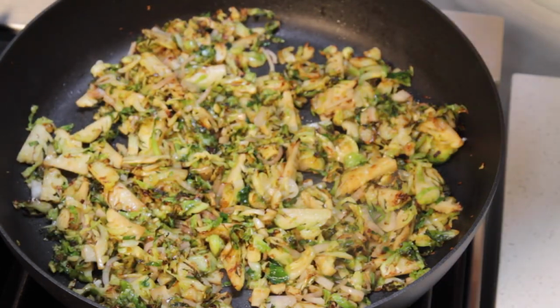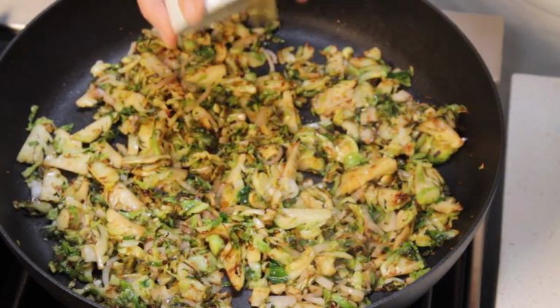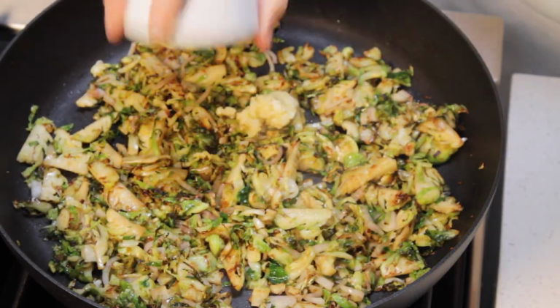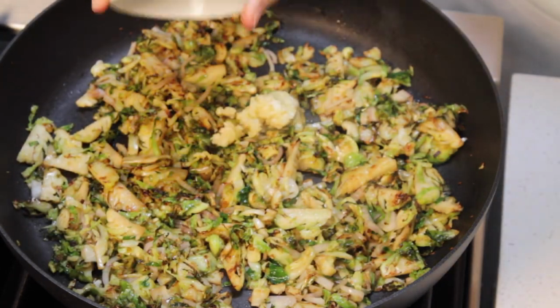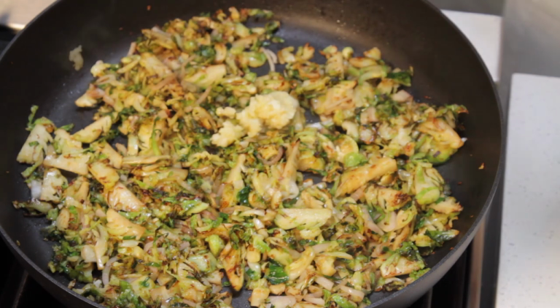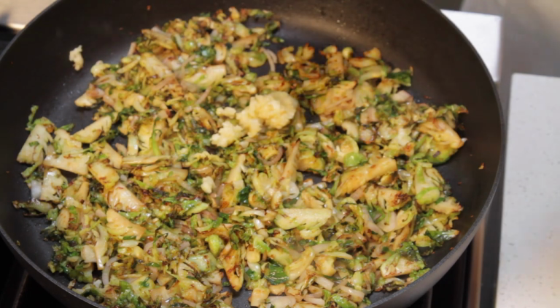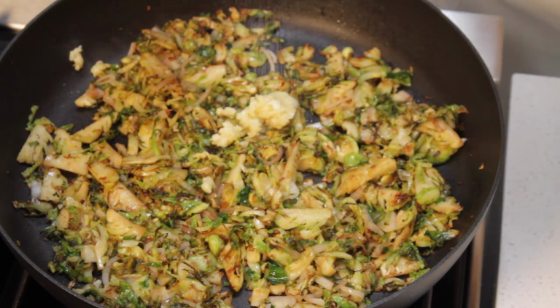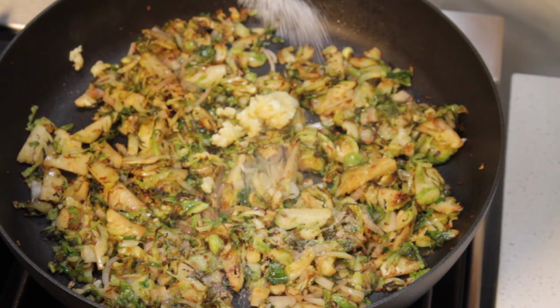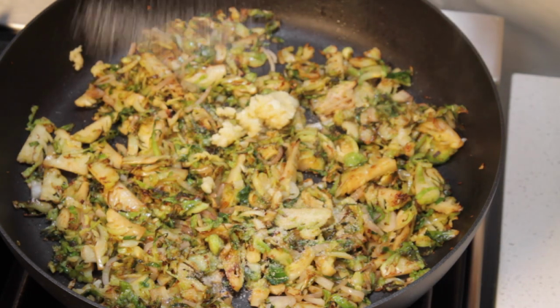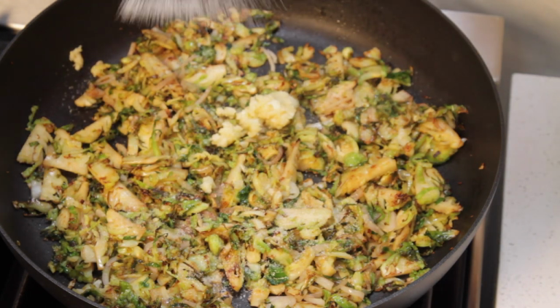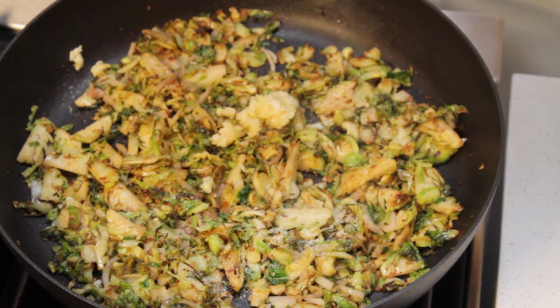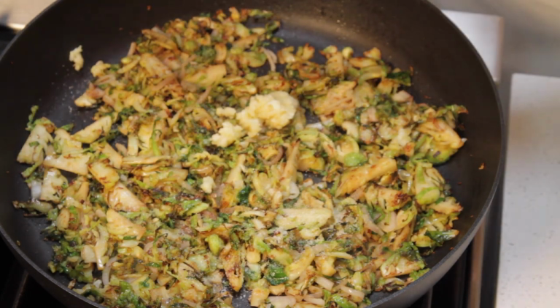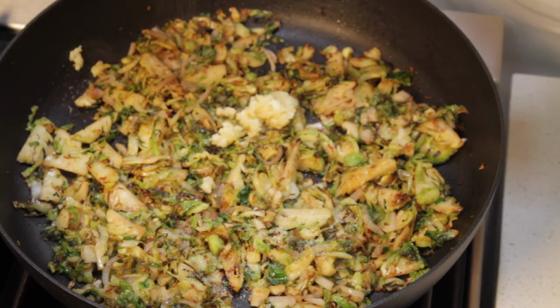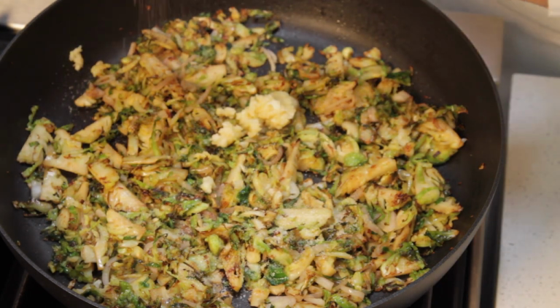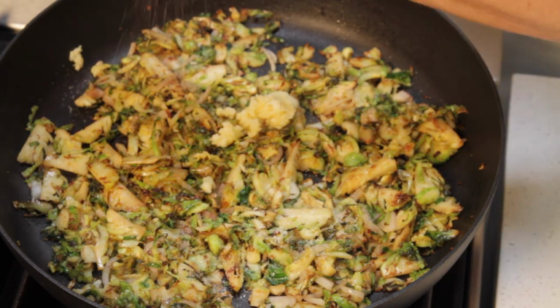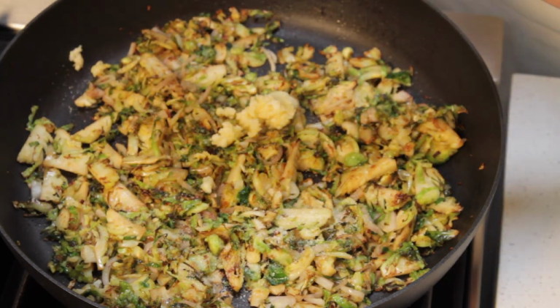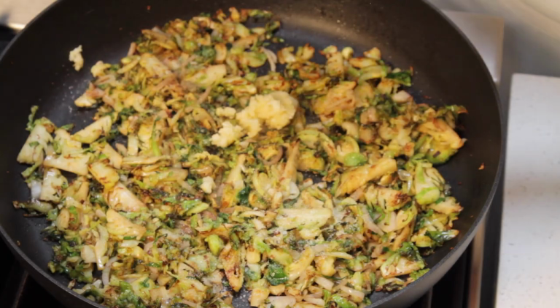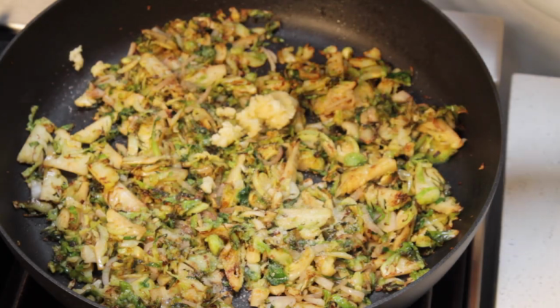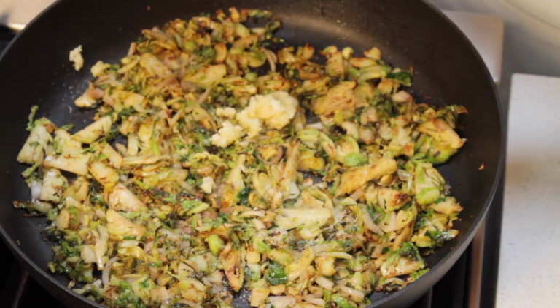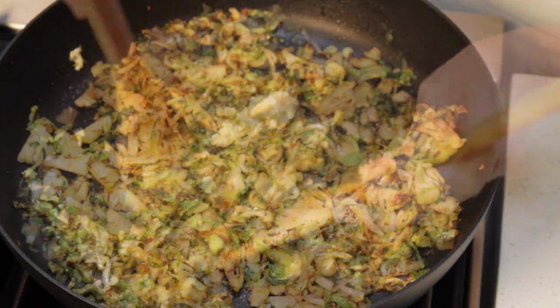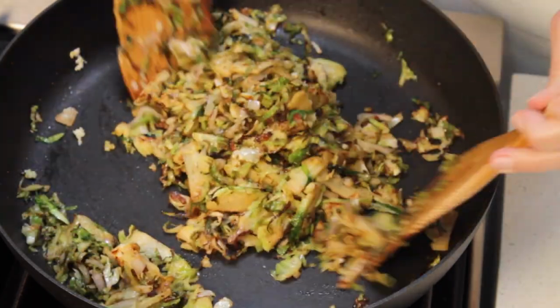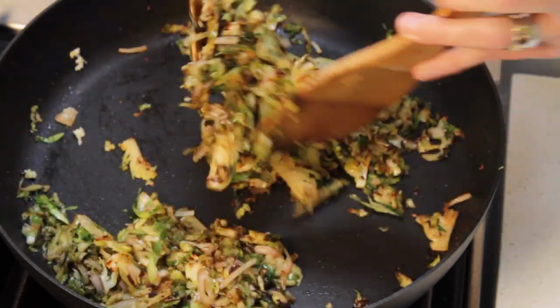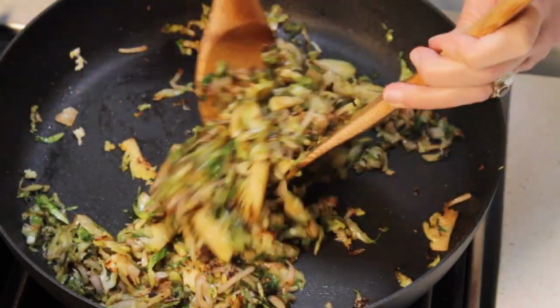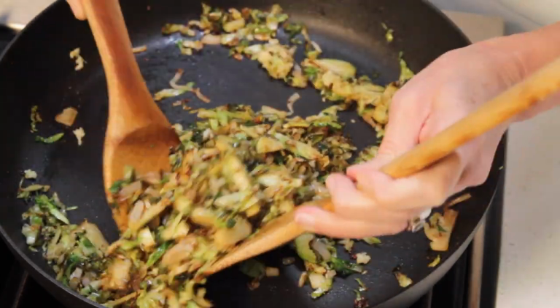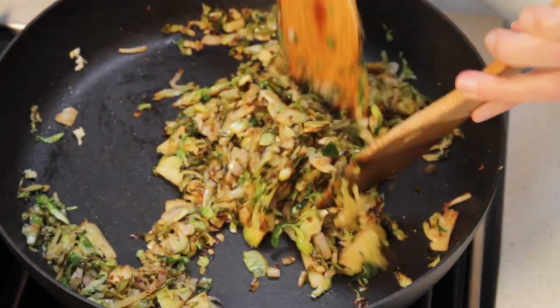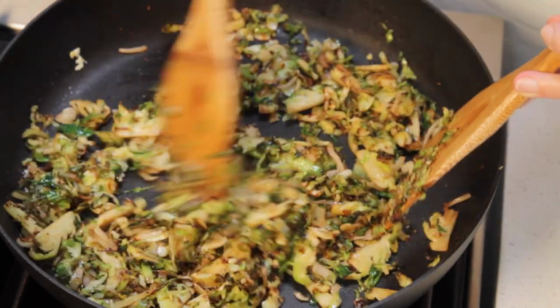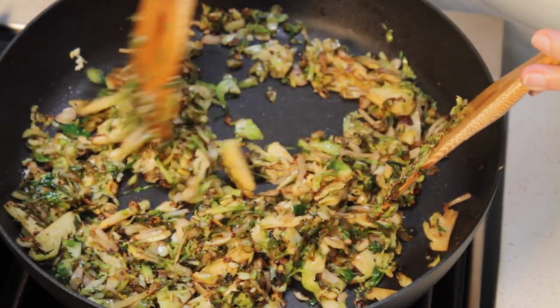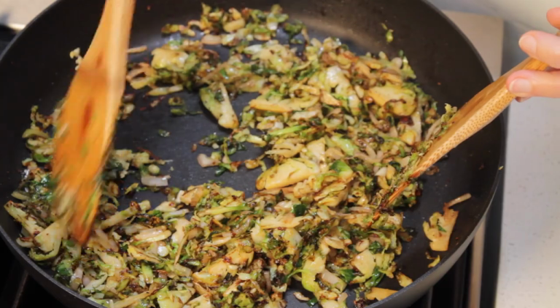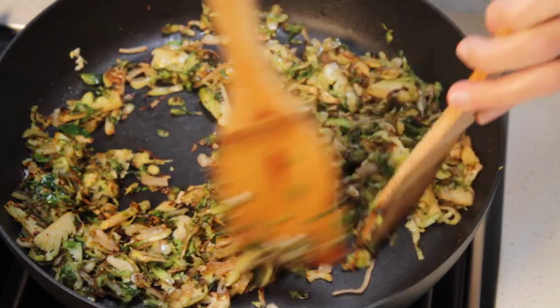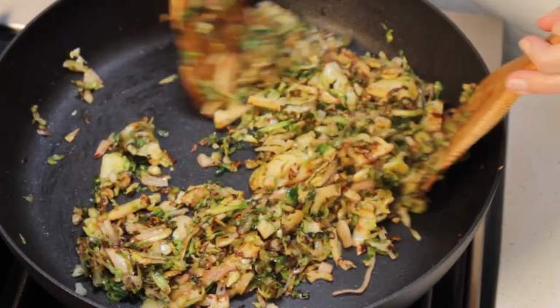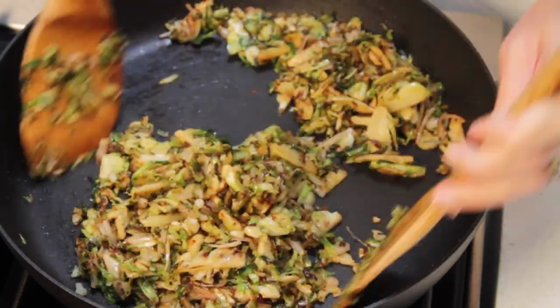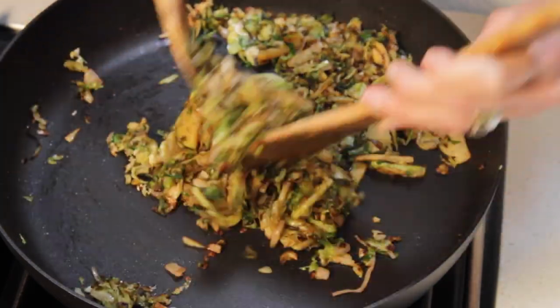Now we add the garlic, the salt, and the black pepper. Toss well and sauté for another 30 seconds until the garlic has released its flavor.